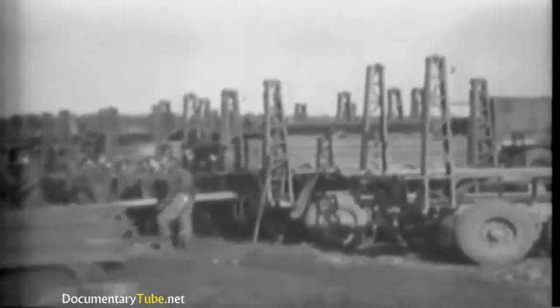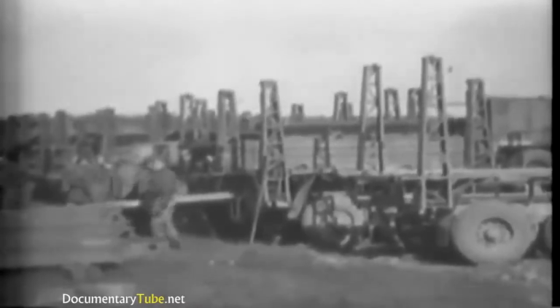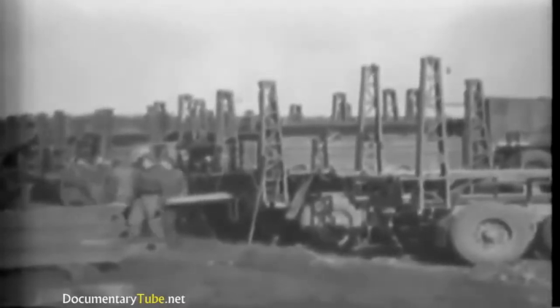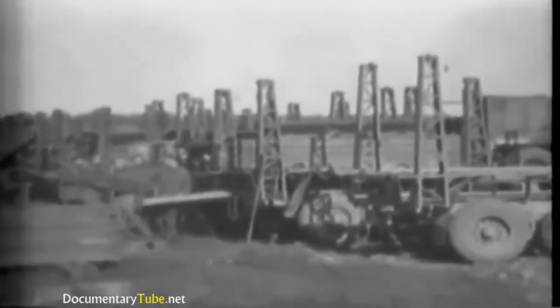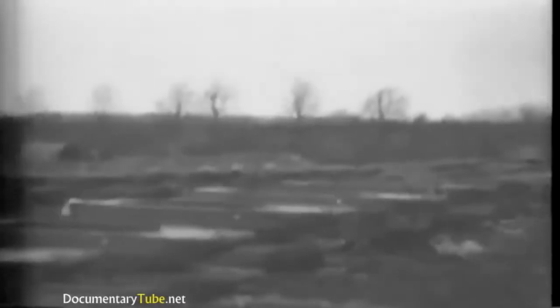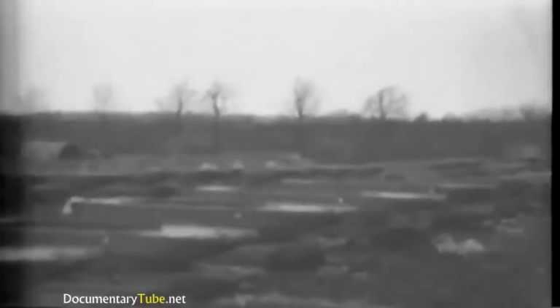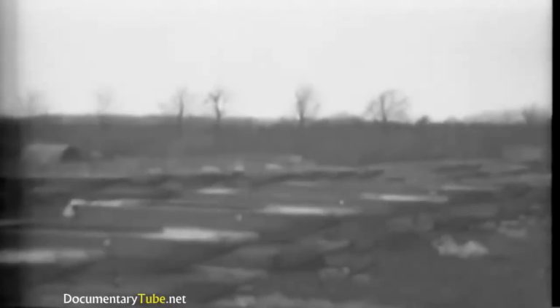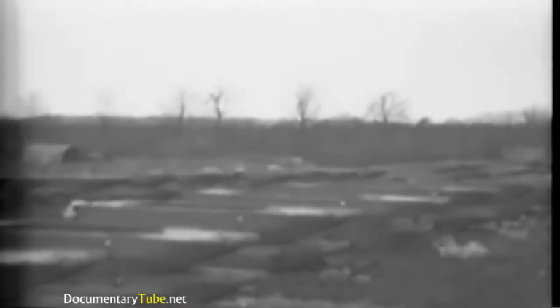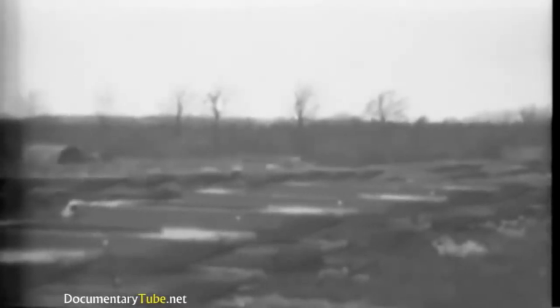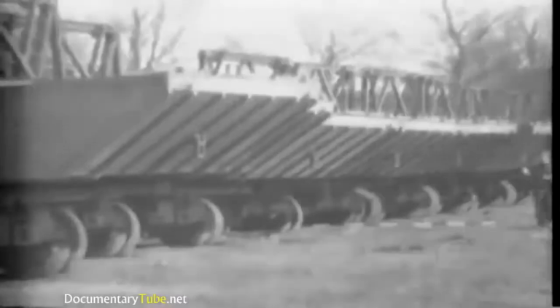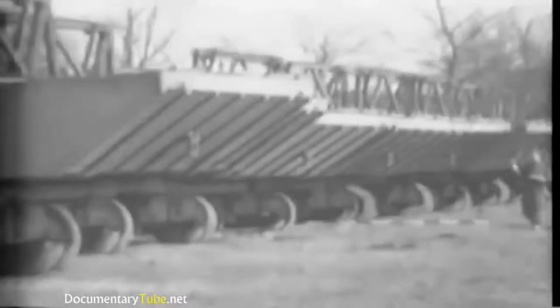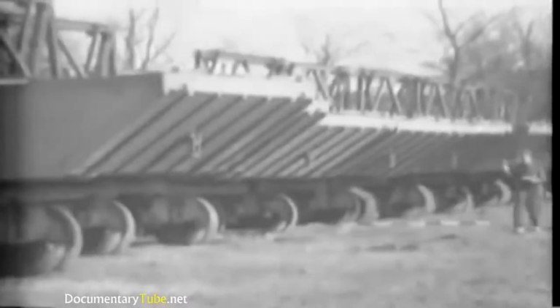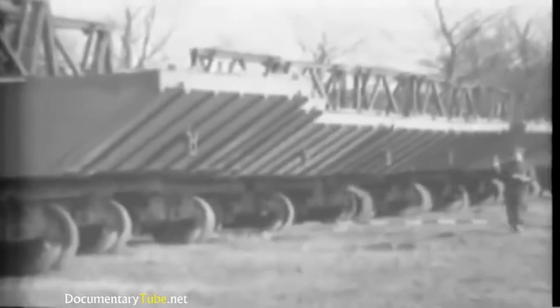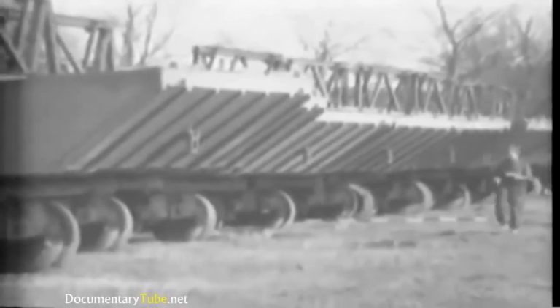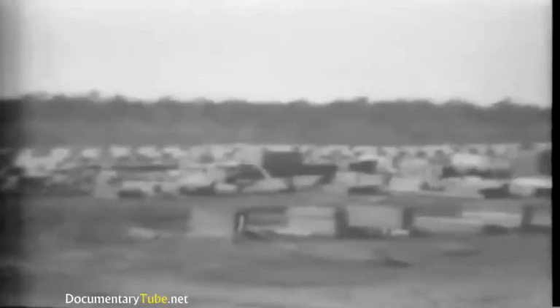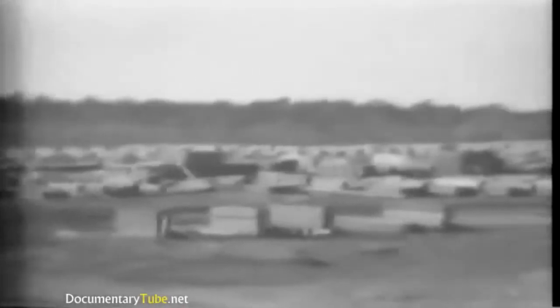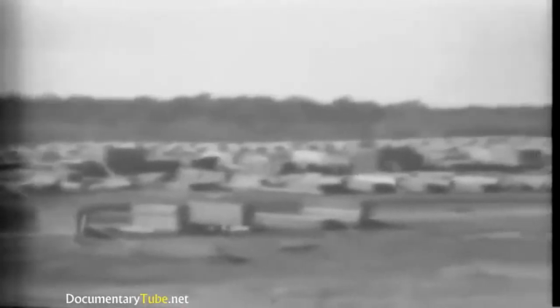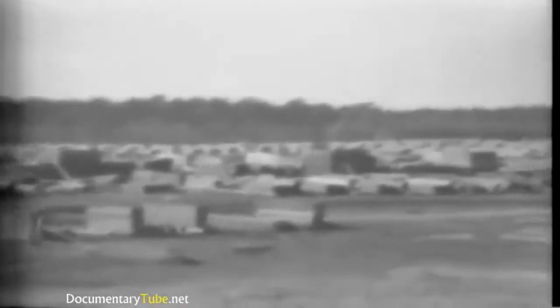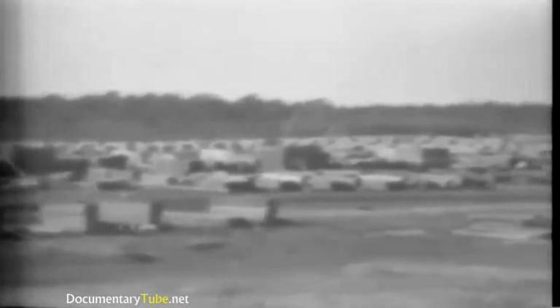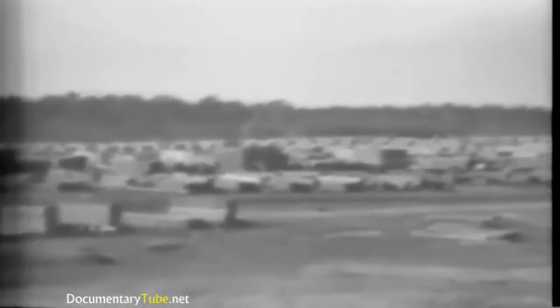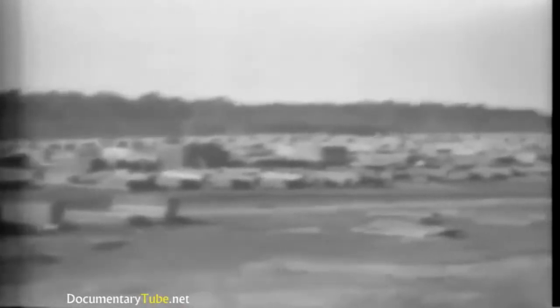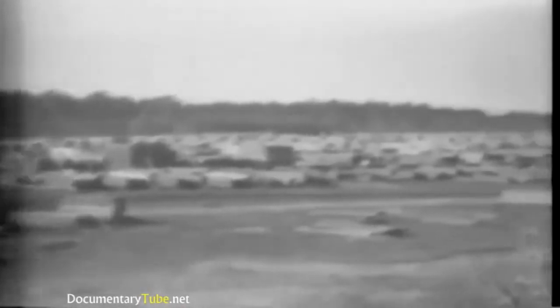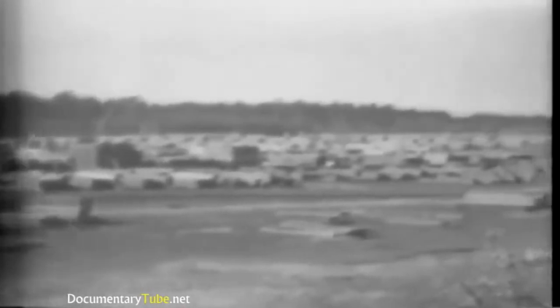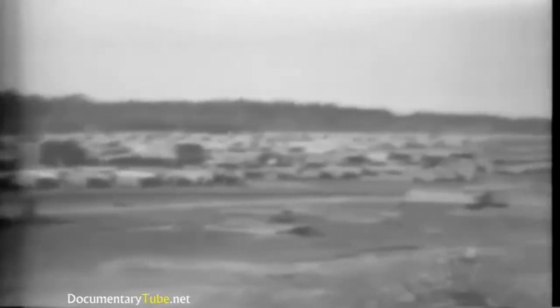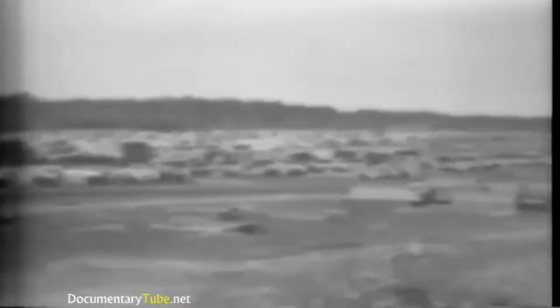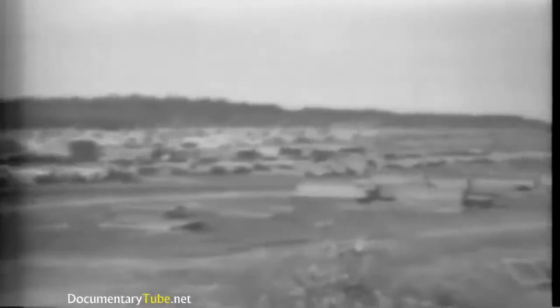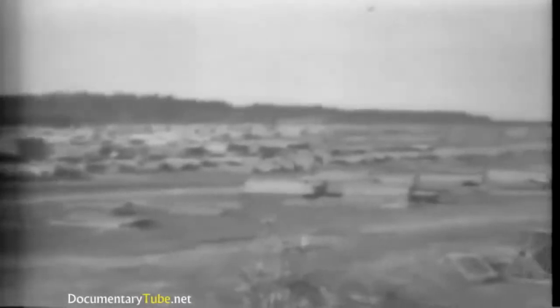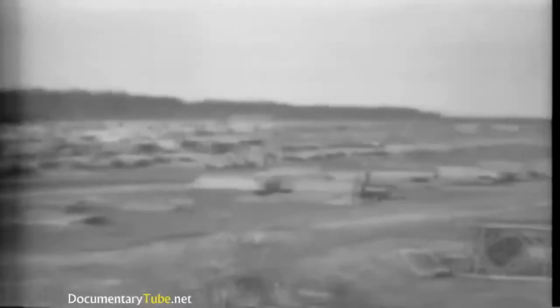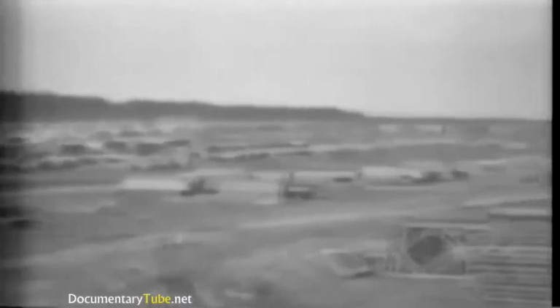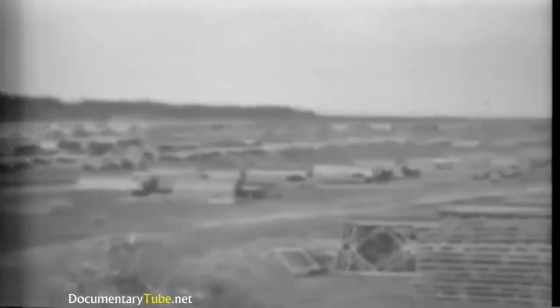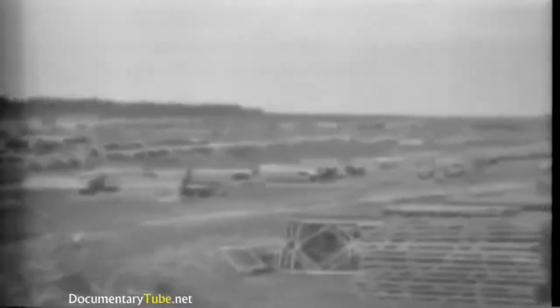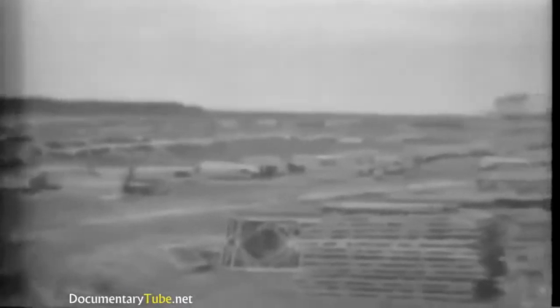Bailey Bridge equipment, collapsible boats, rafts, pontons — all earmarked for a Rhine assault — are stacked up in a forest clearing. This bridging dump is maintained by Canadian units awaiting the signal to commence operations against the Reich River barrier.